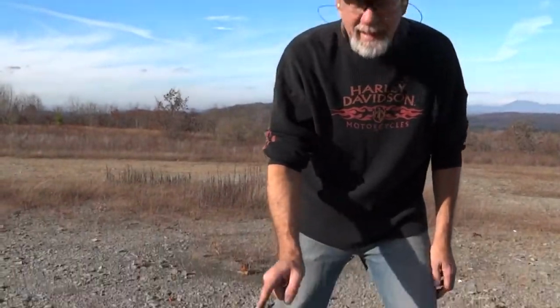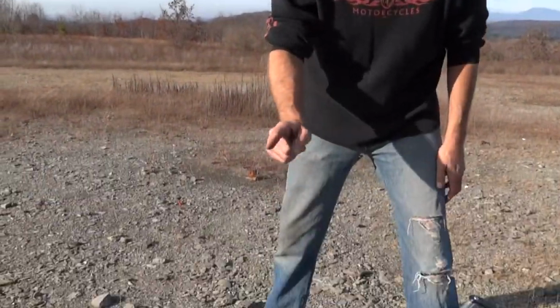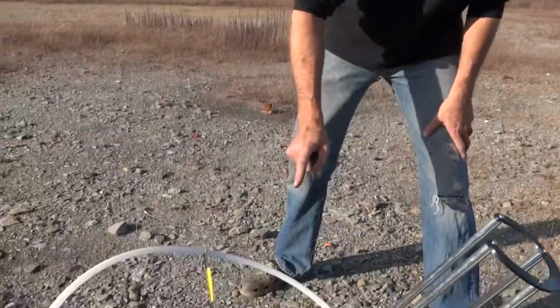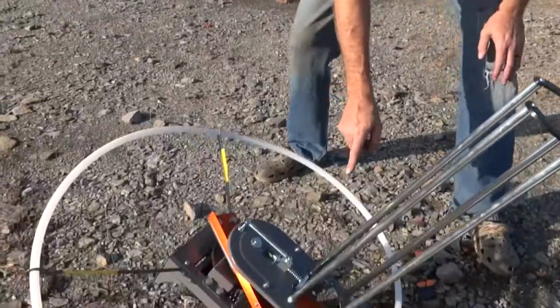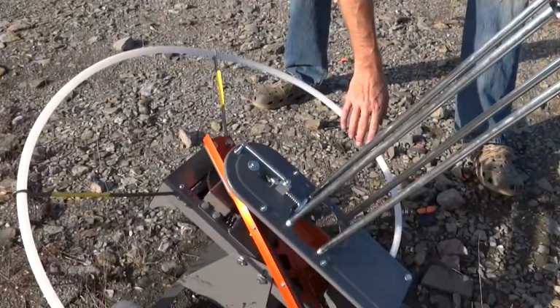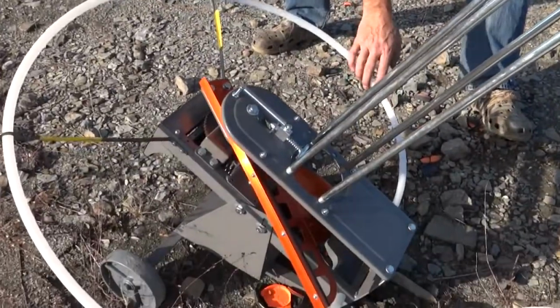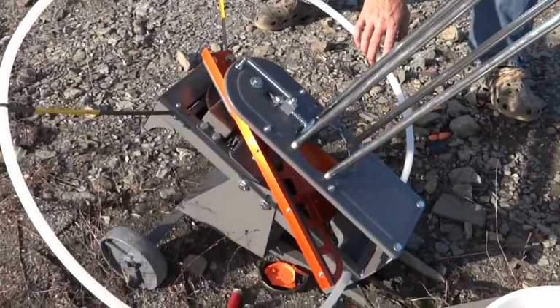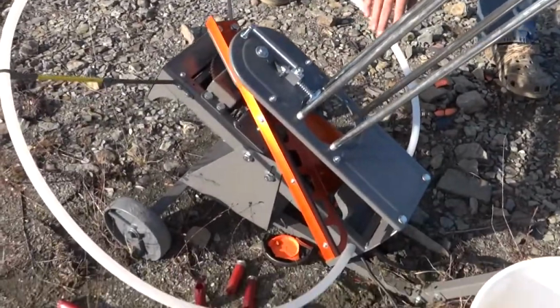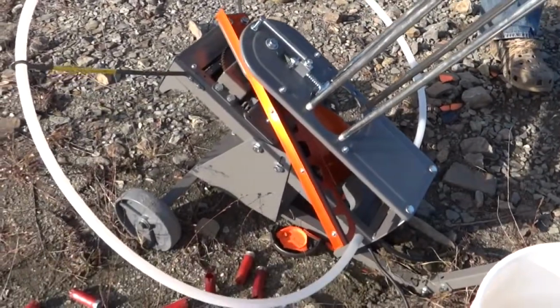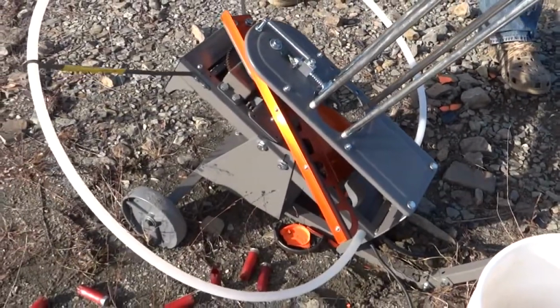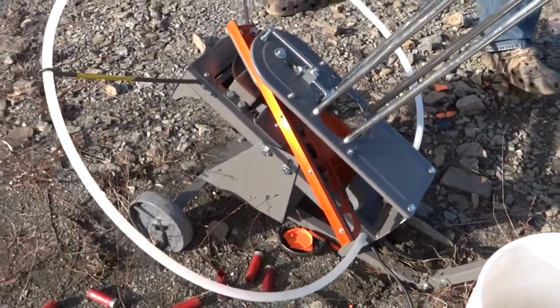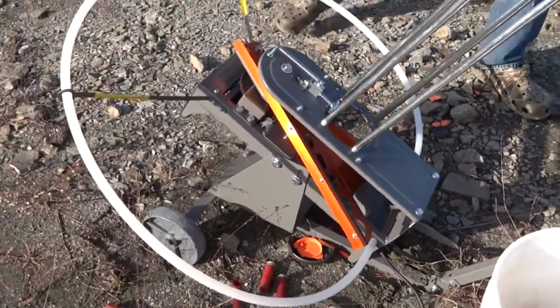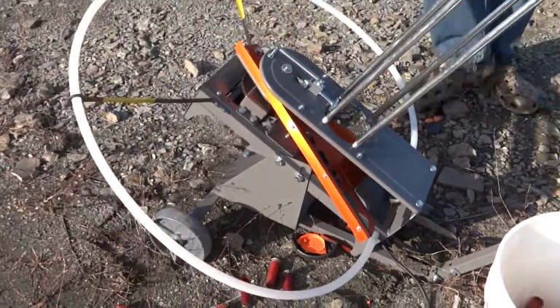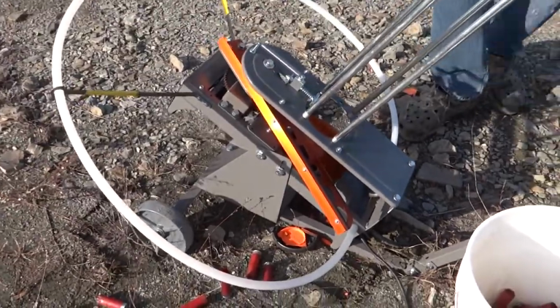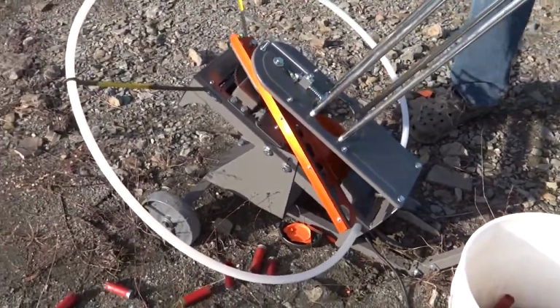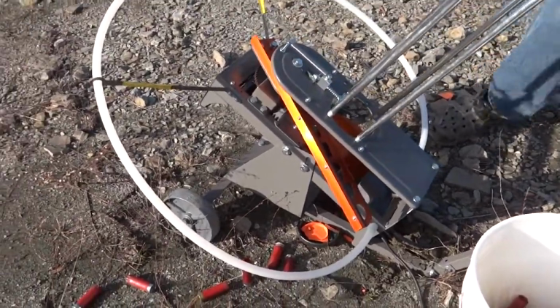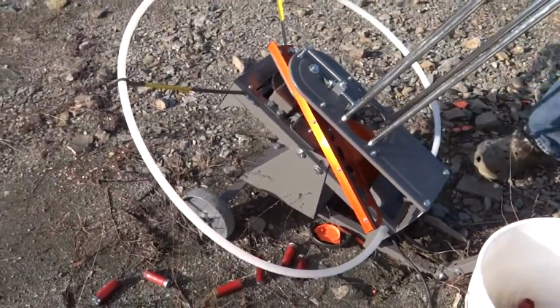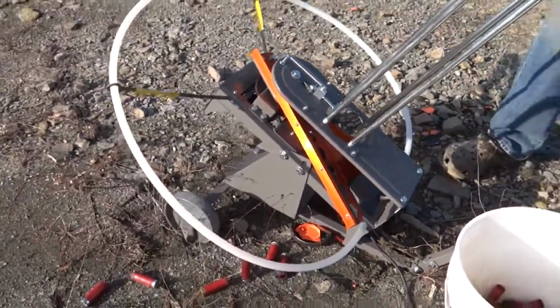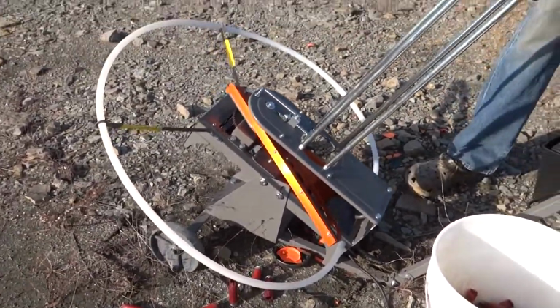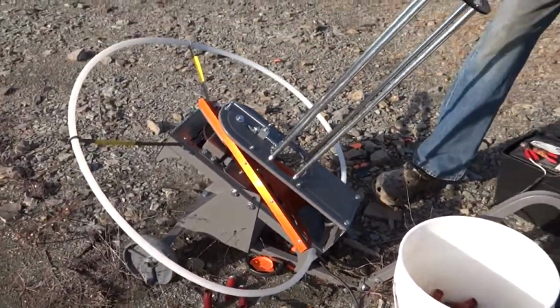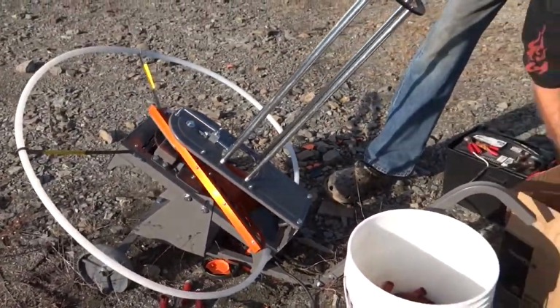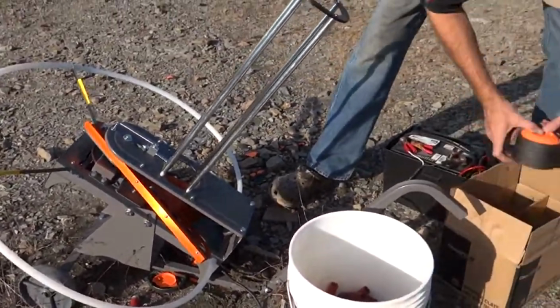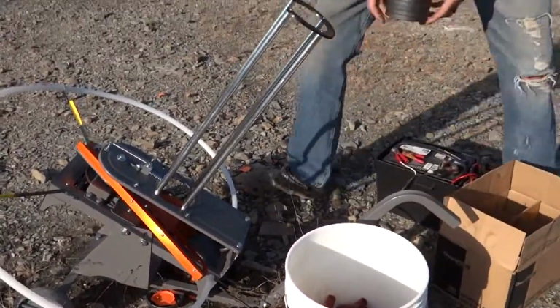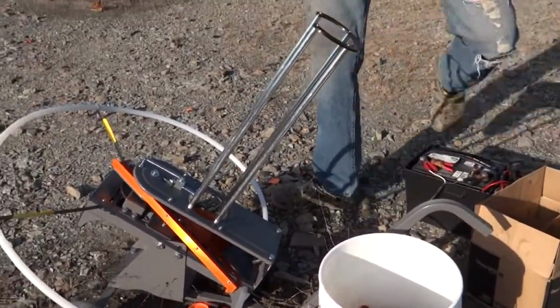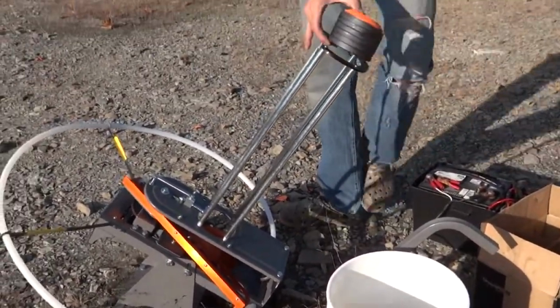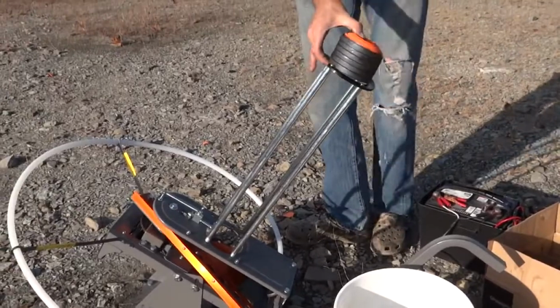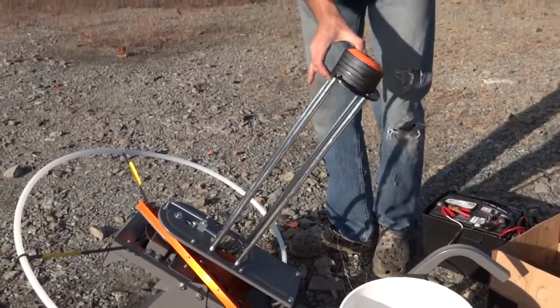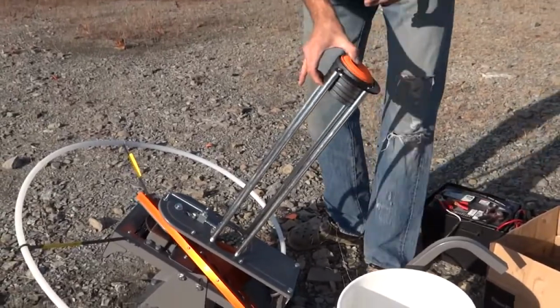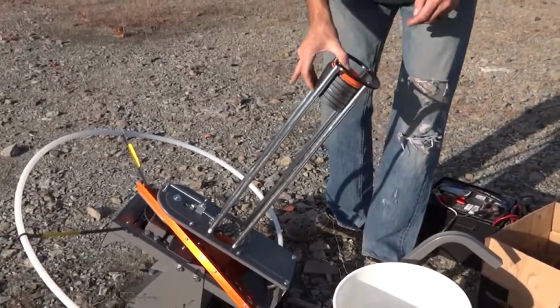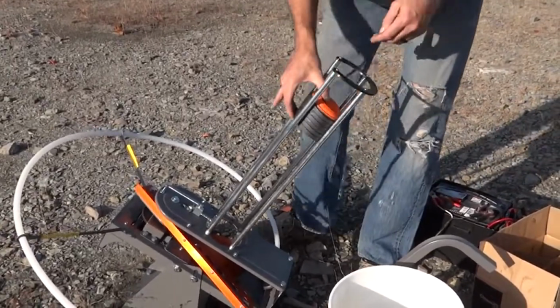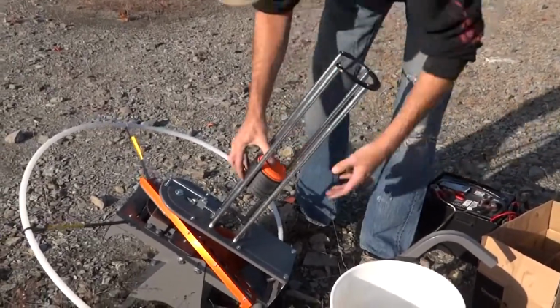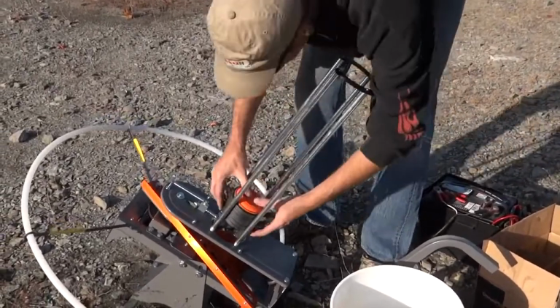This right here is a Champion Wheelie Bird auto feed trap machine. It sends targets out 55 yards, hooks up to a battery, and loads pretty easy.